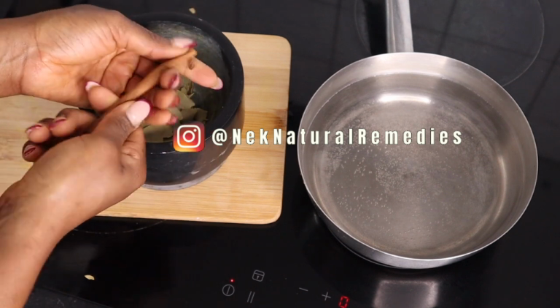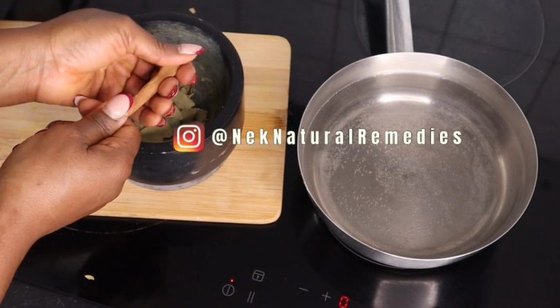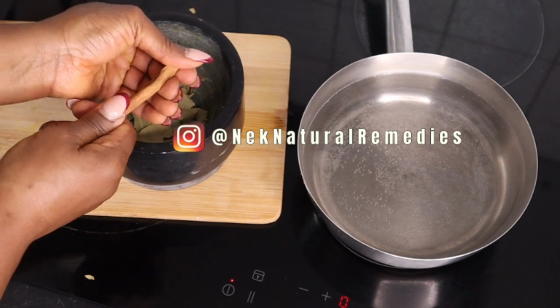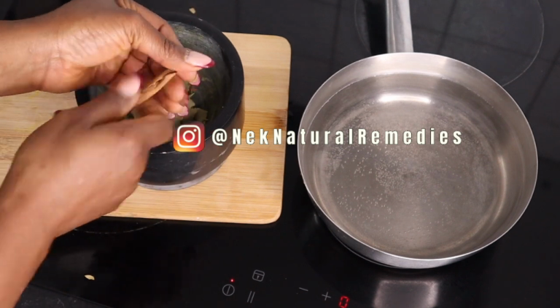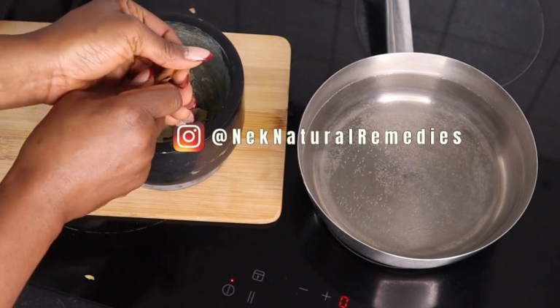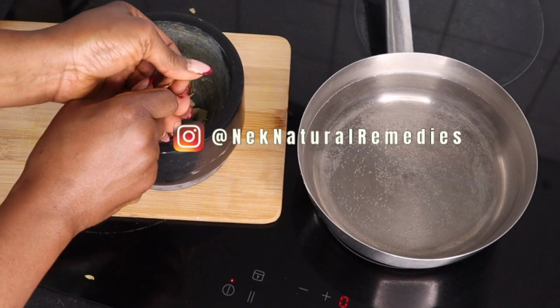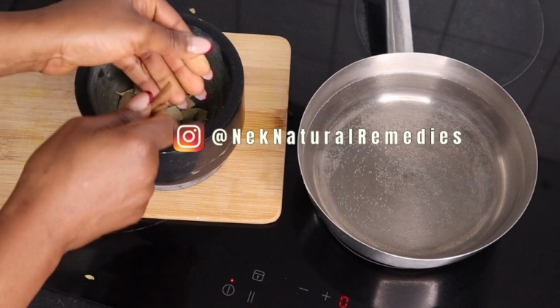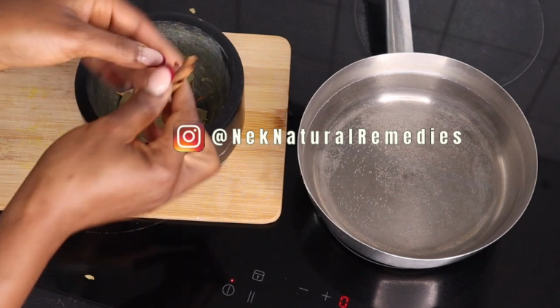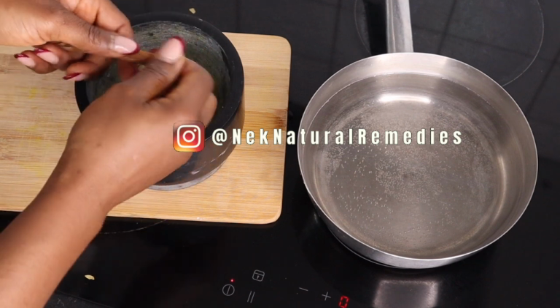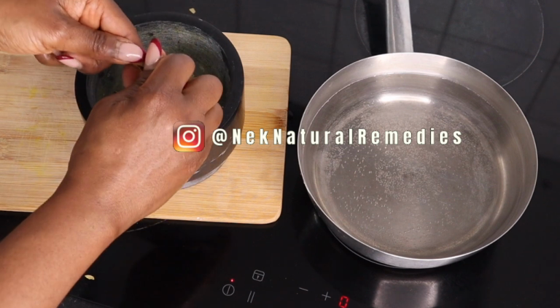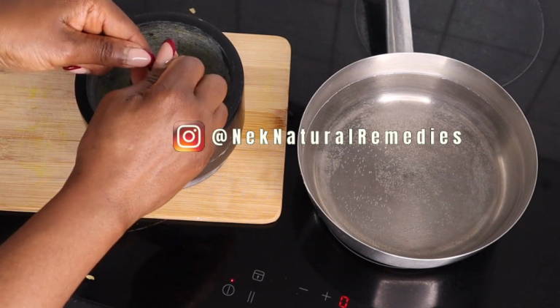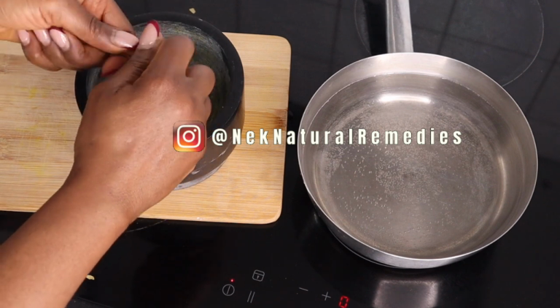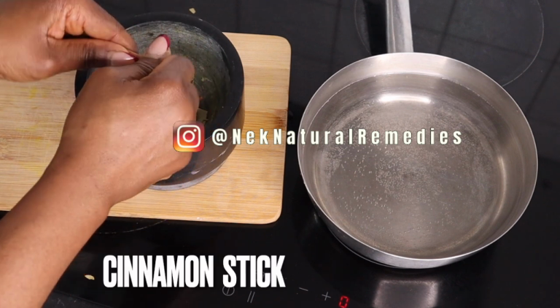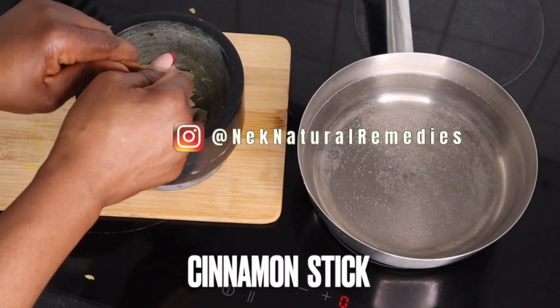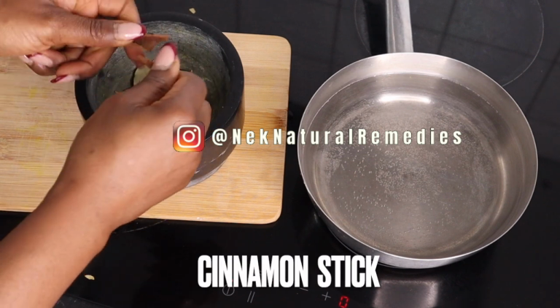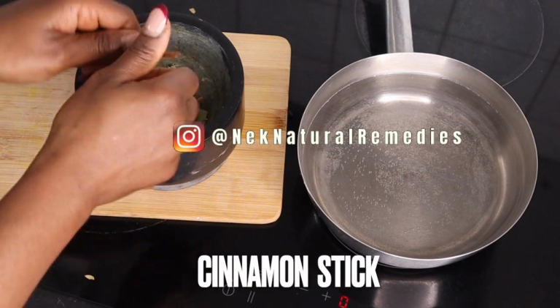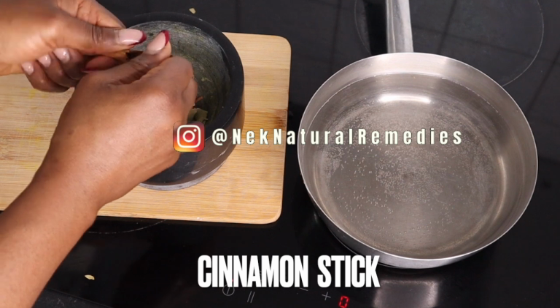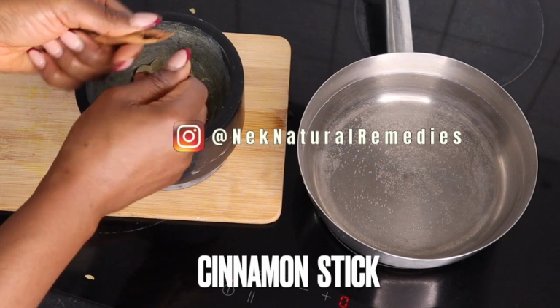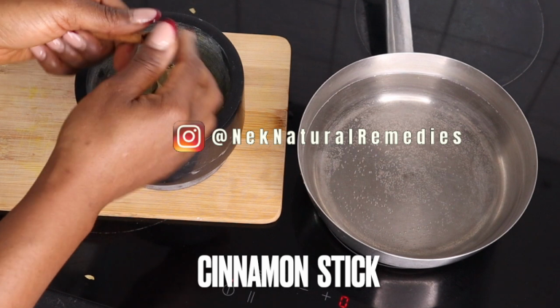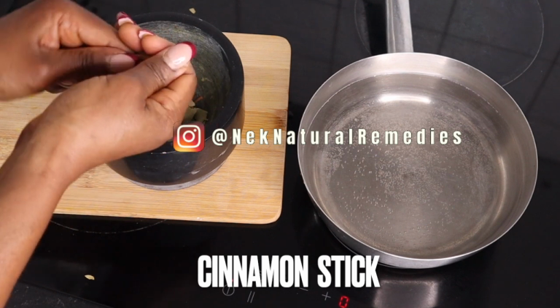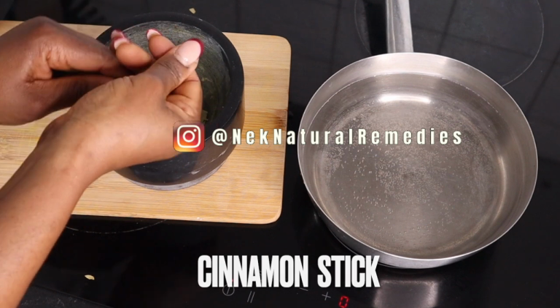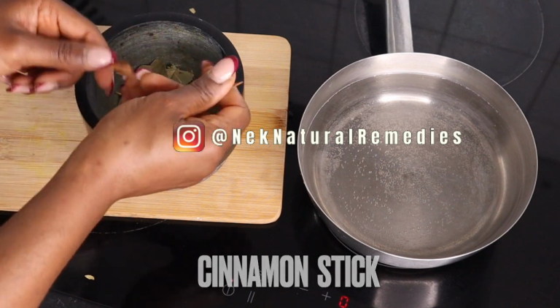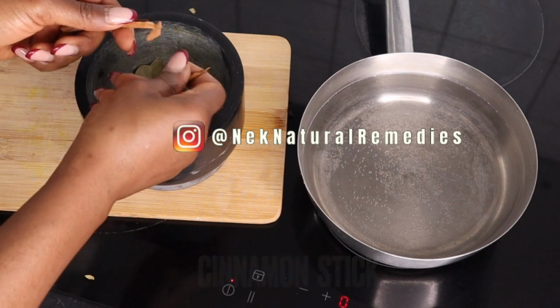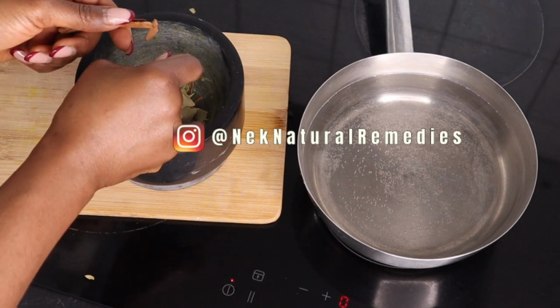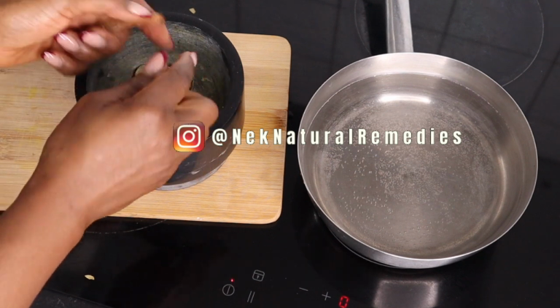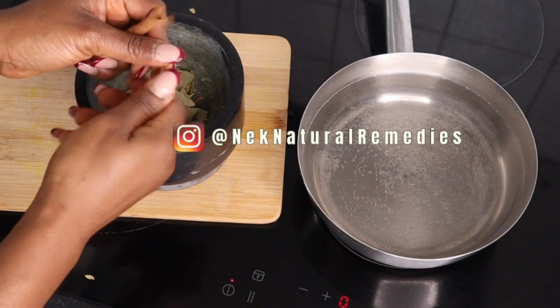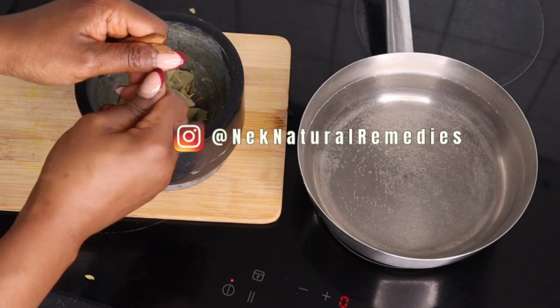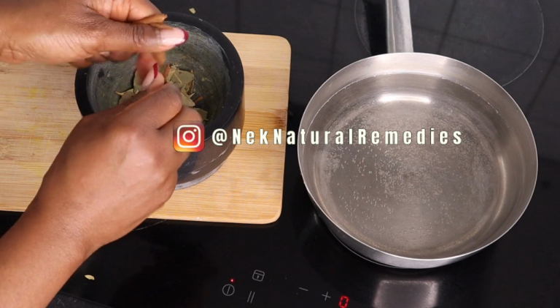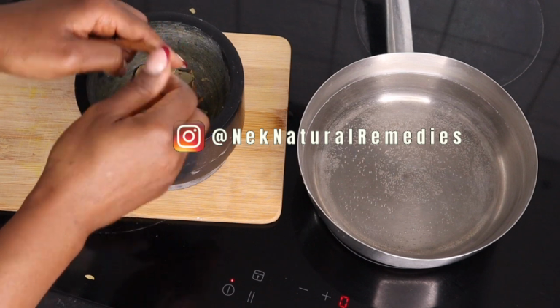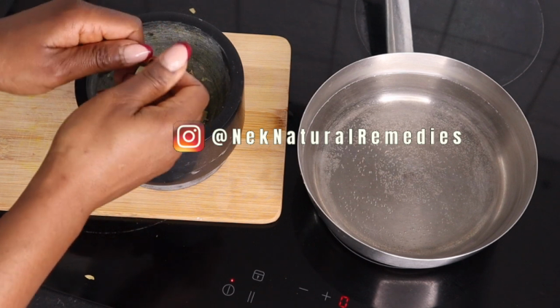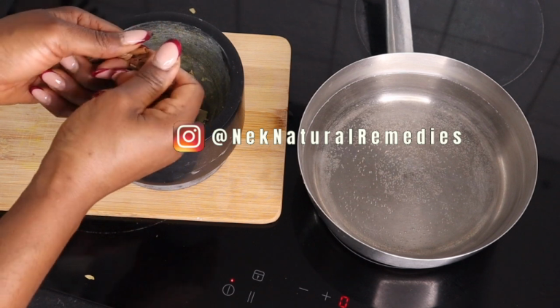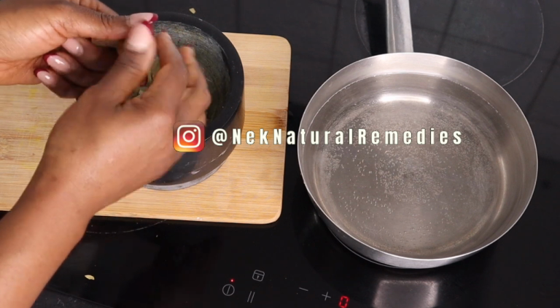The next ingredient we are going to add to the mortar to crush is cinnamon. I'm using a cinnamon stick. If you don't have a cinnamon stick, you can use about a teaspoon of cinnamon powder.